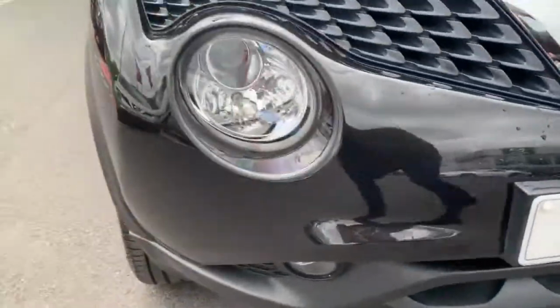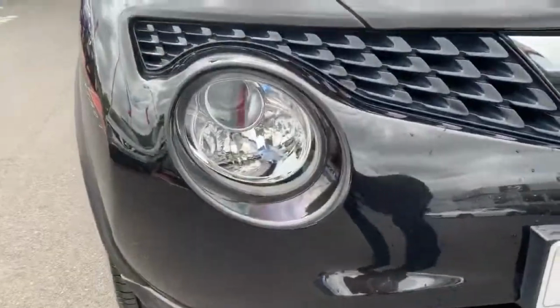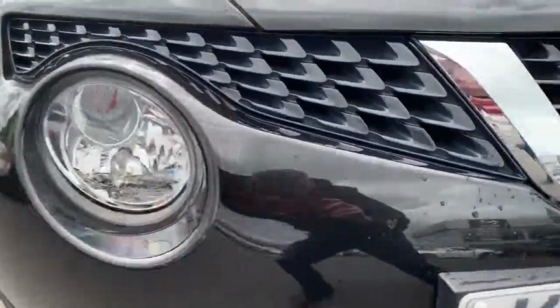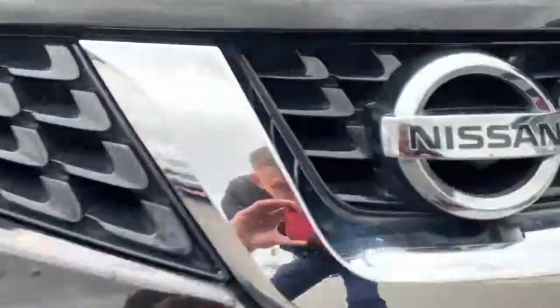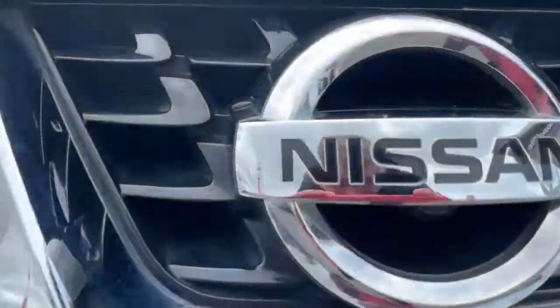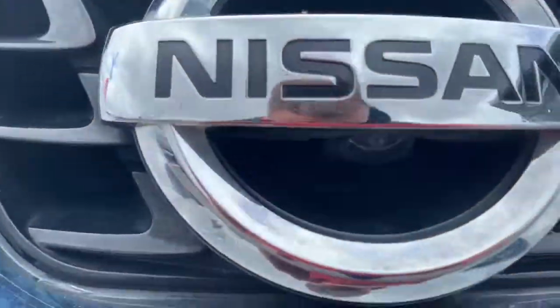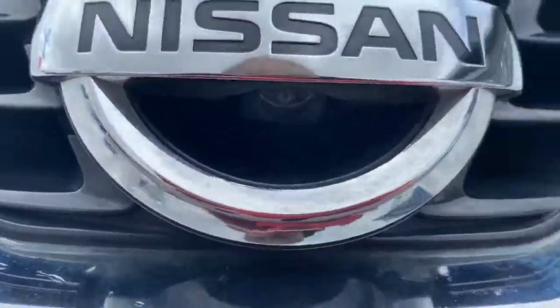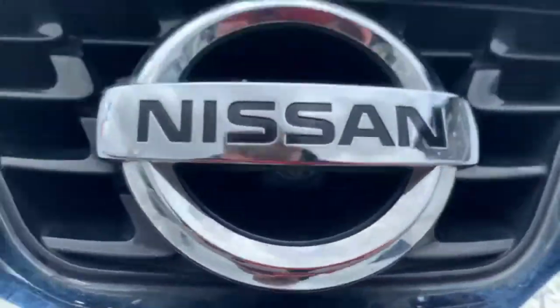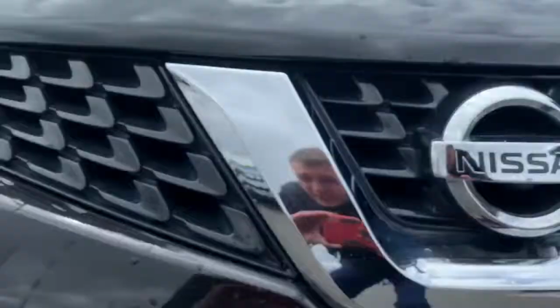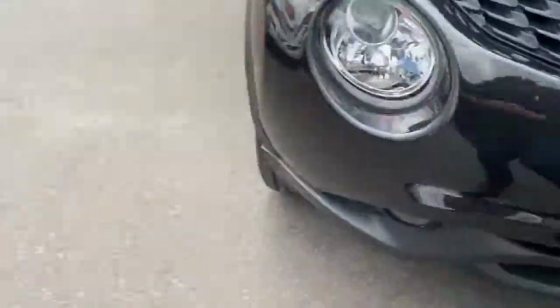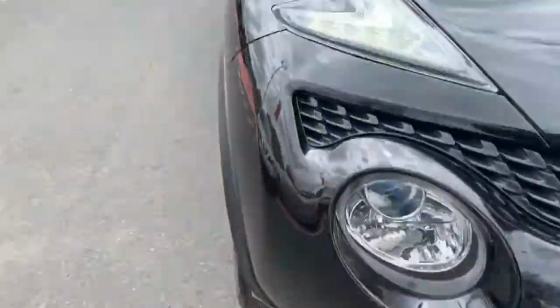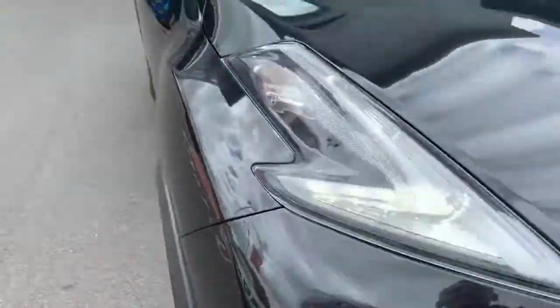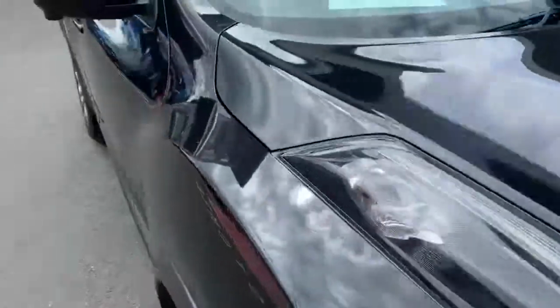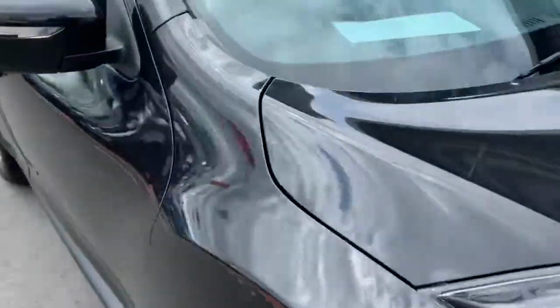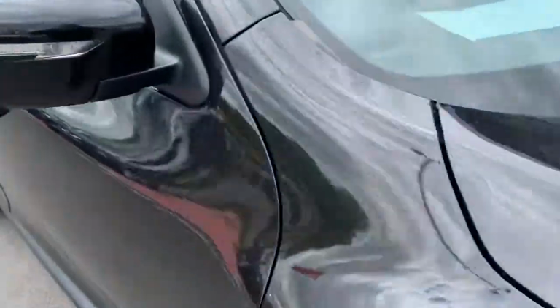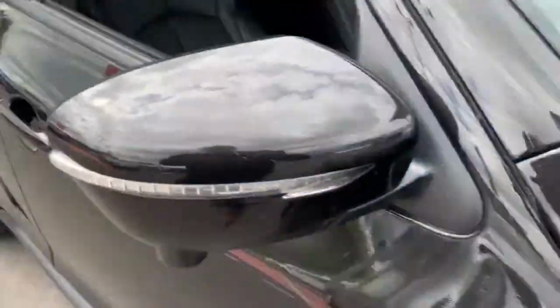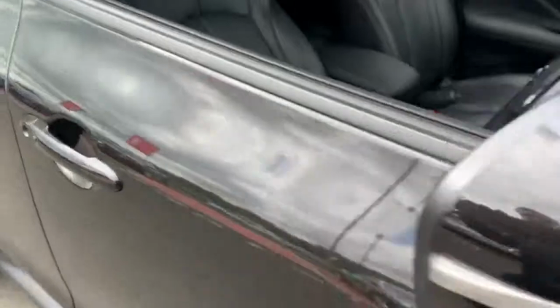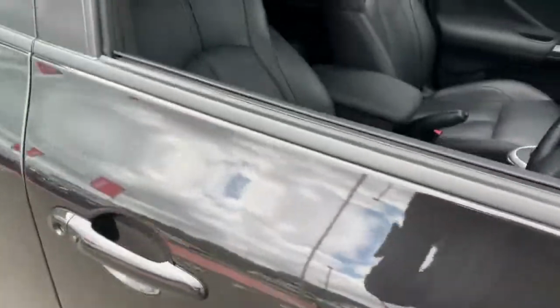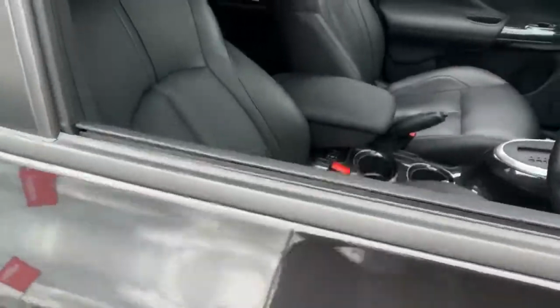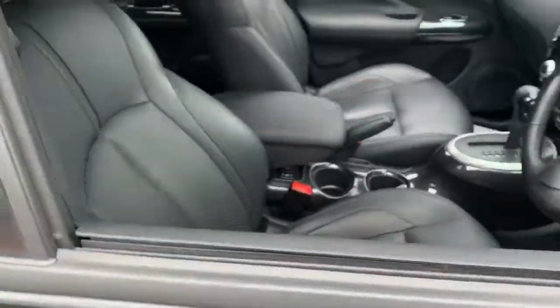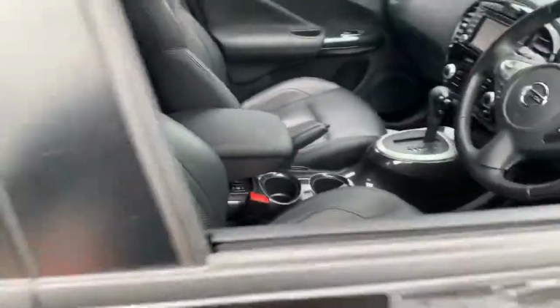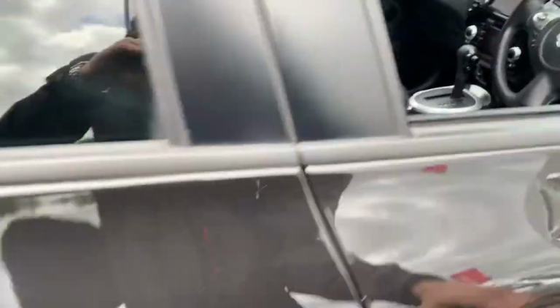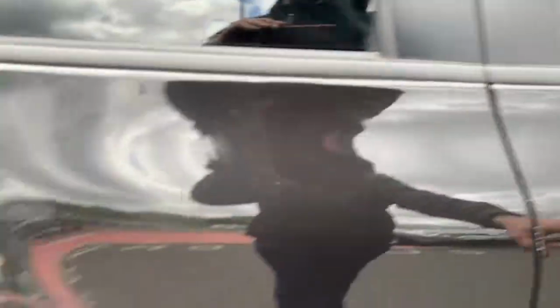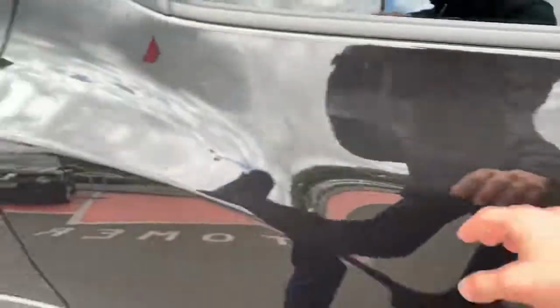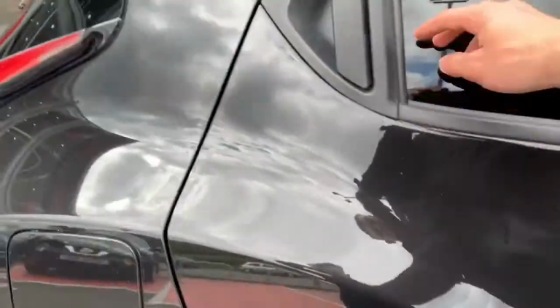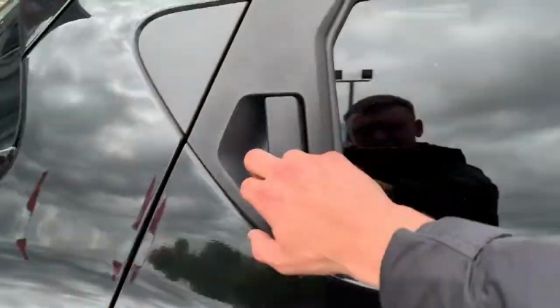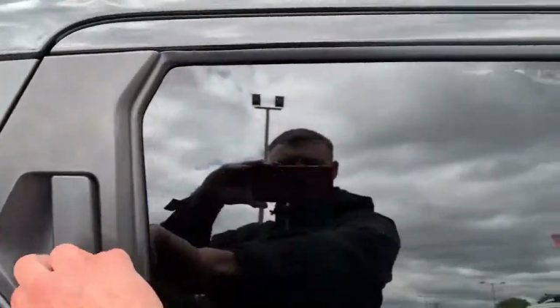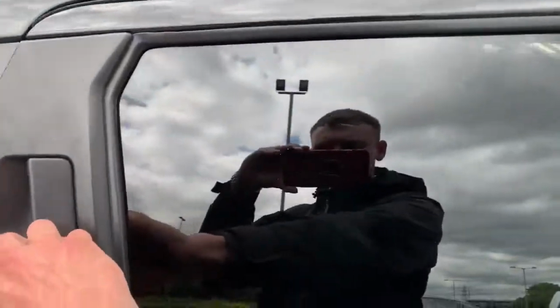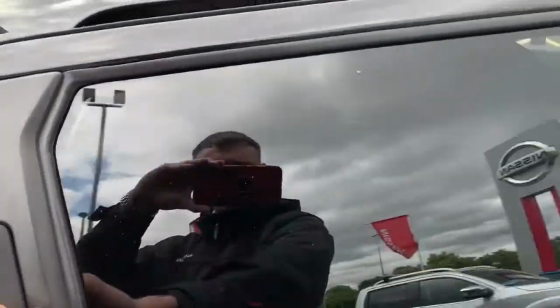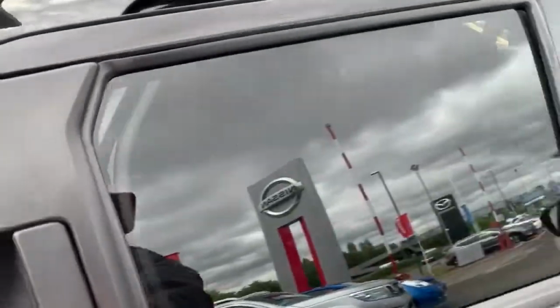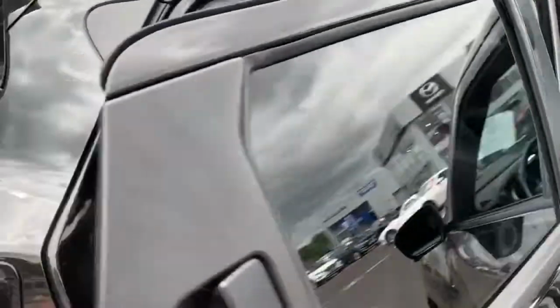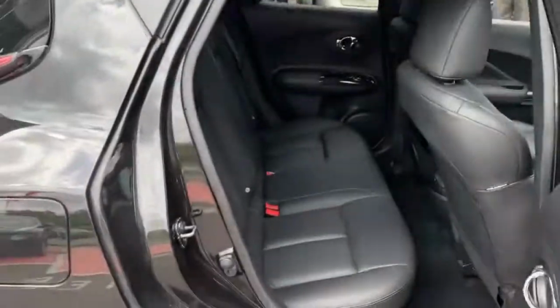As you can see, there's the front camera underneath the Nissan badge. I'm just going to take a look inside the vehicle now. First we'll start with the back — we've got privacy glass.